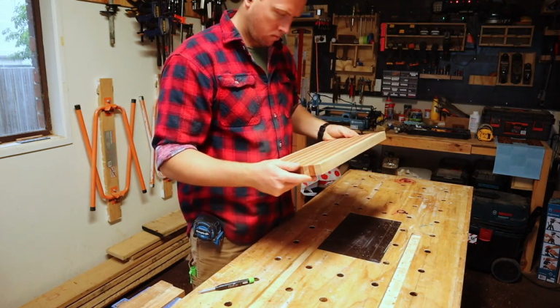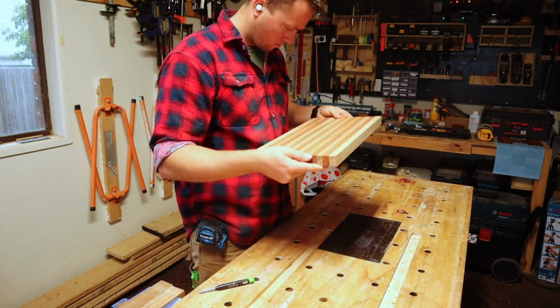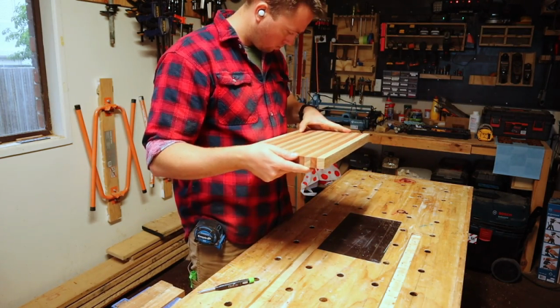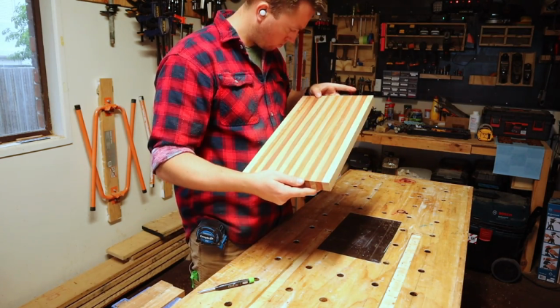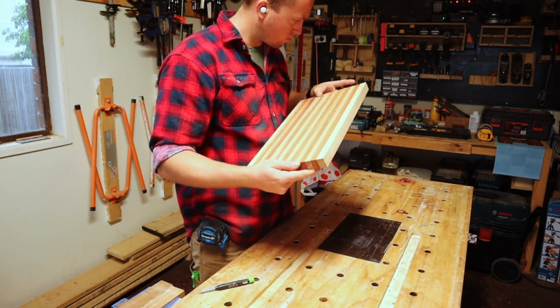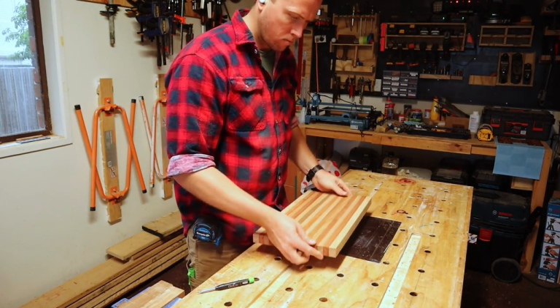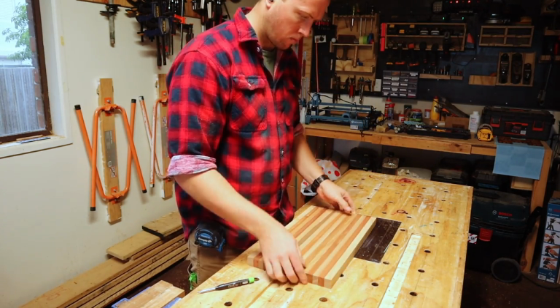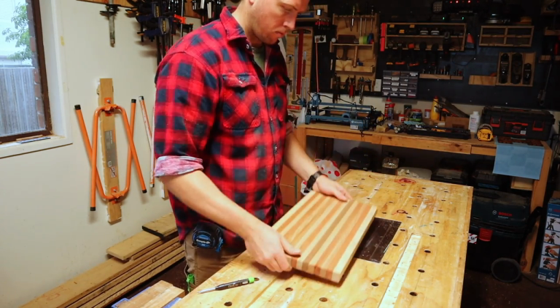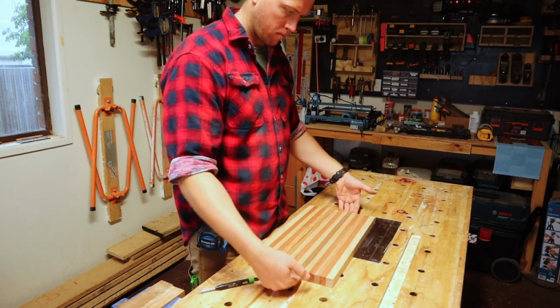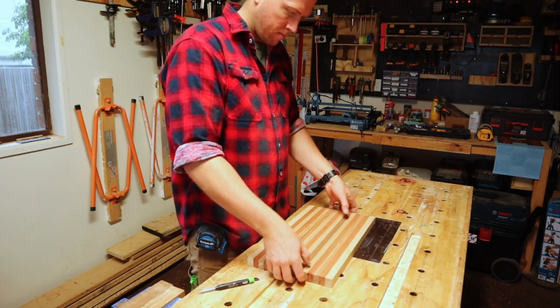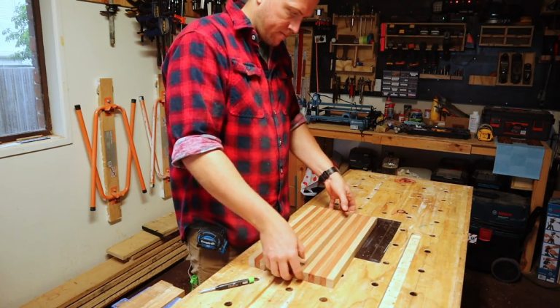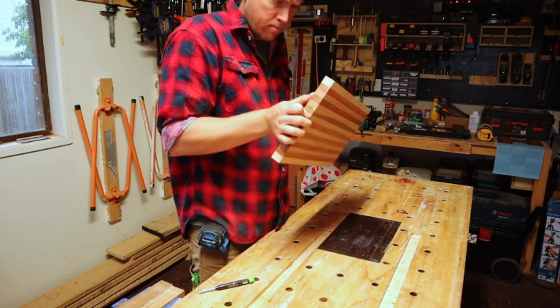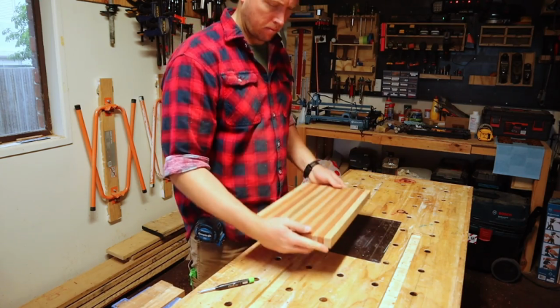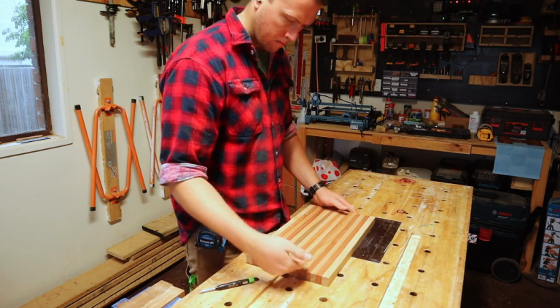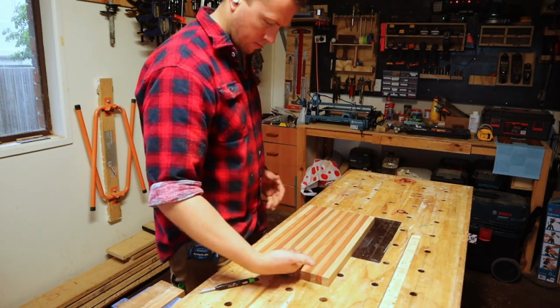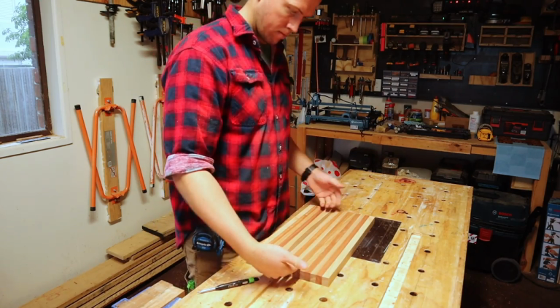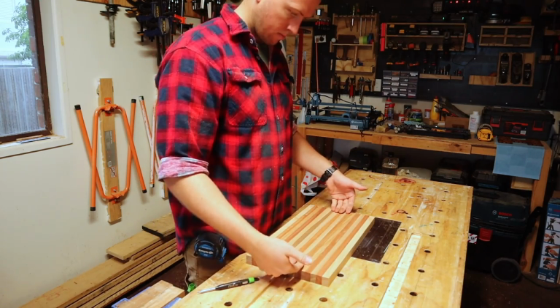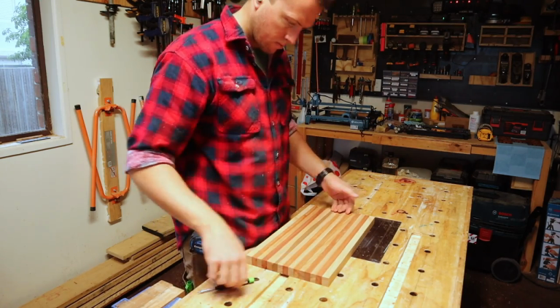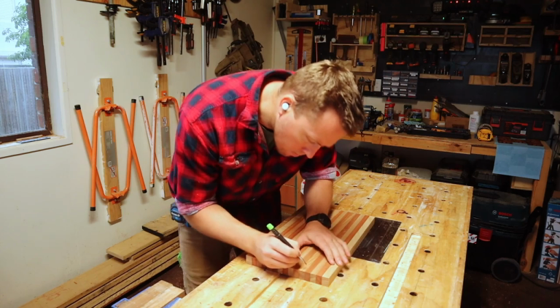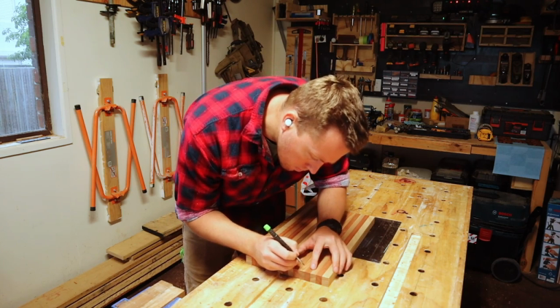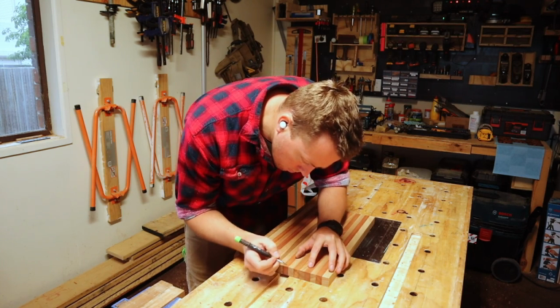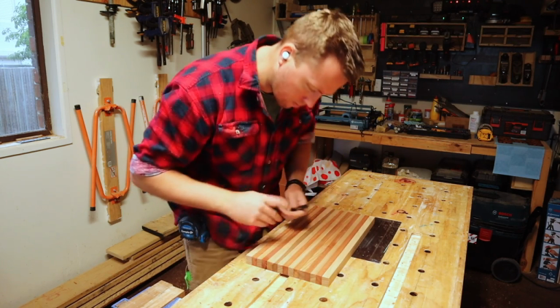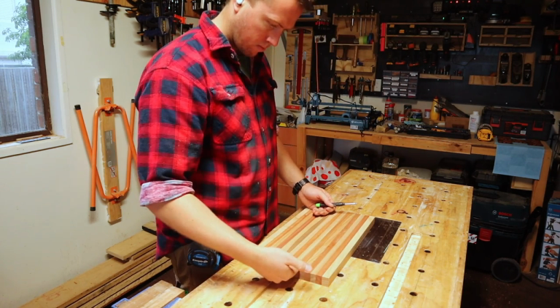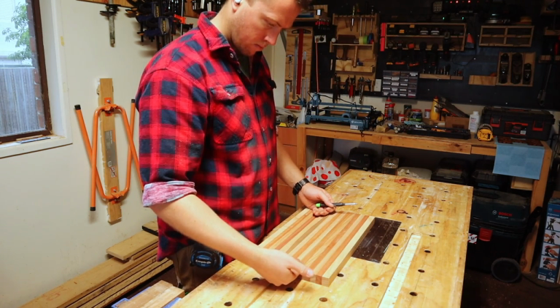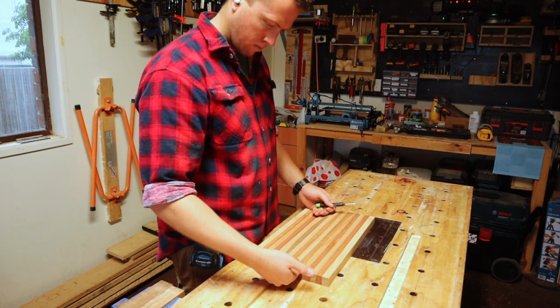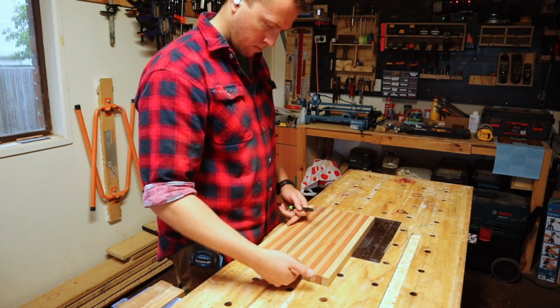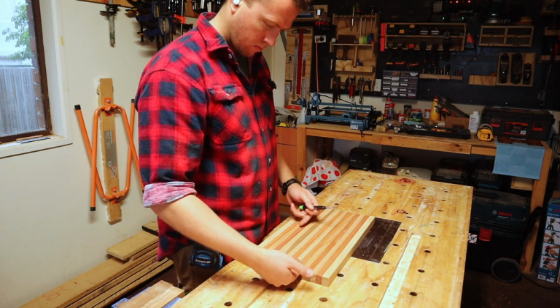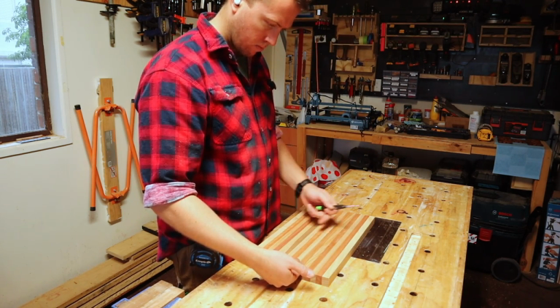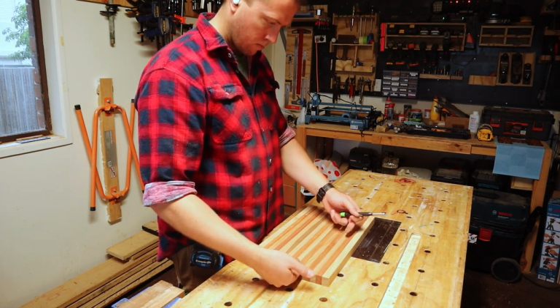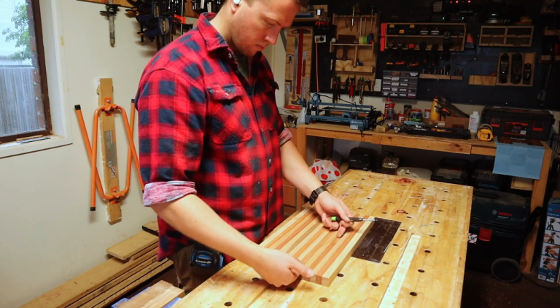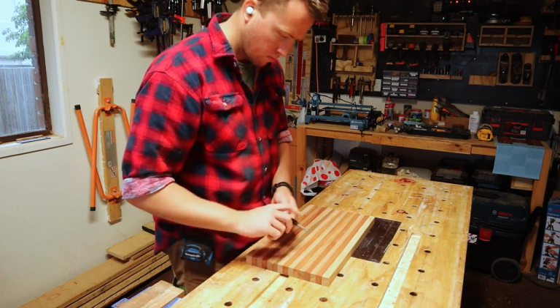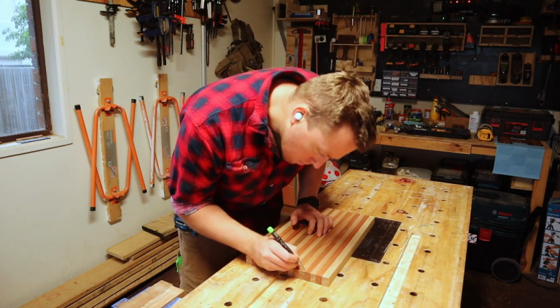I'm having a close look at each side of this to decide which I want as the top and the bottom, before using my high-tech measuring hand to determine how wide to make the groove on the edges to make it easier to pick the board up. It is solid hardwood after all.